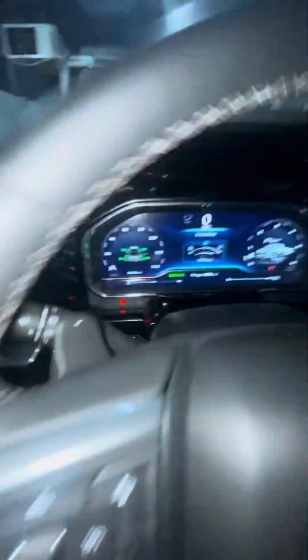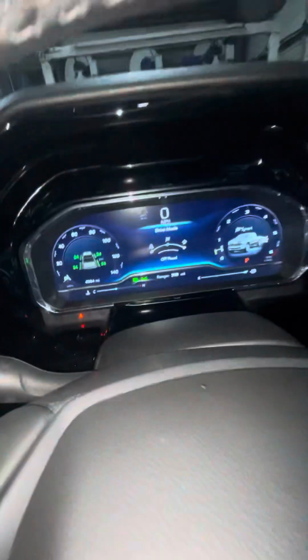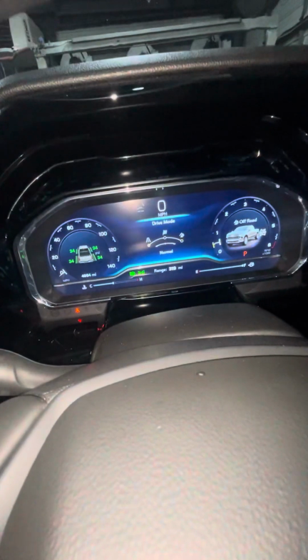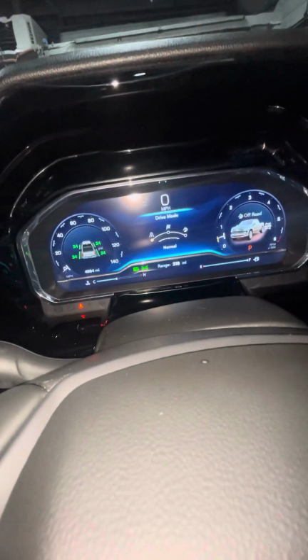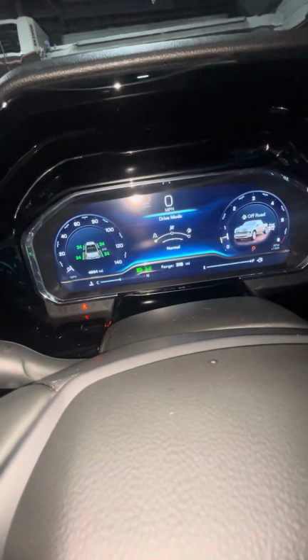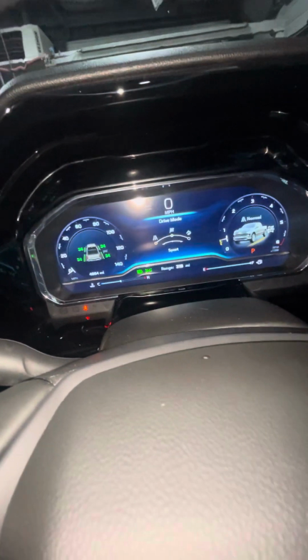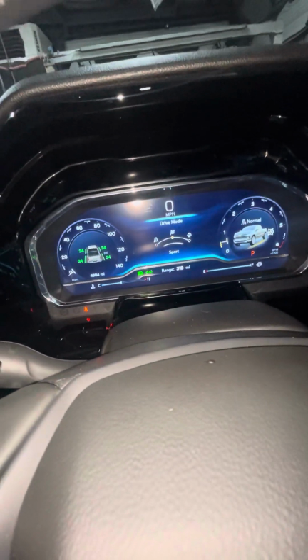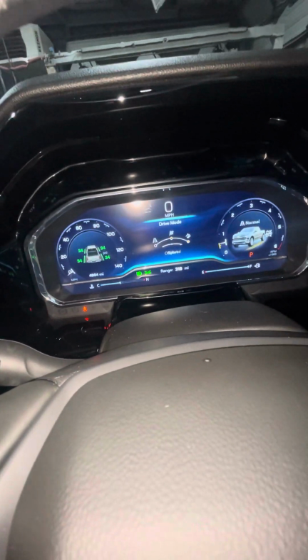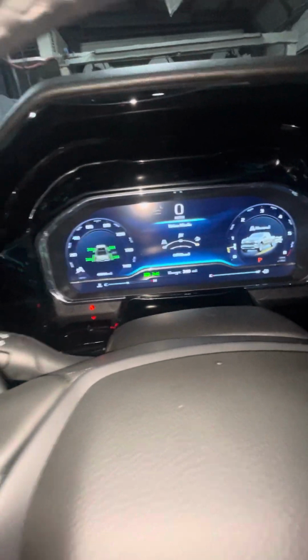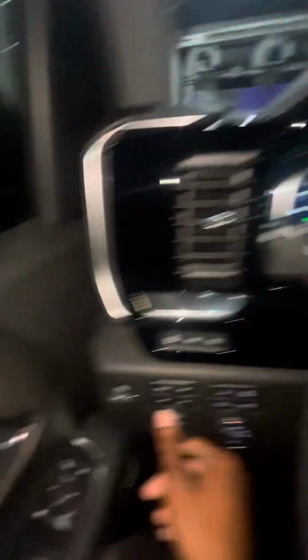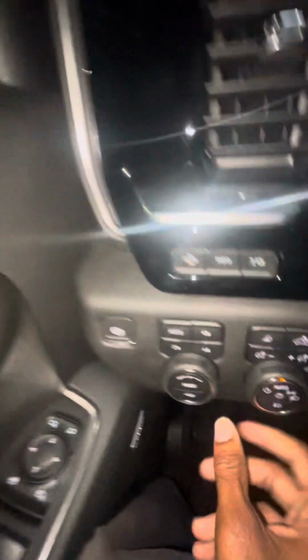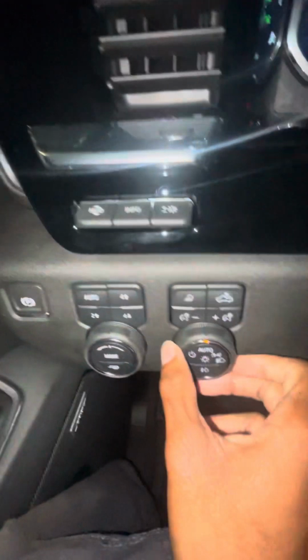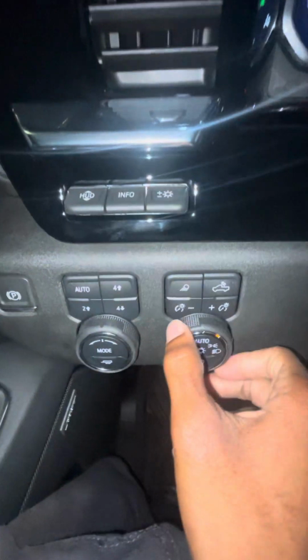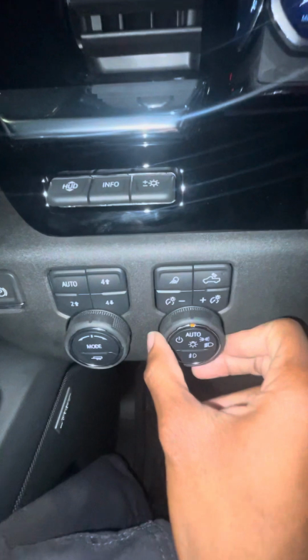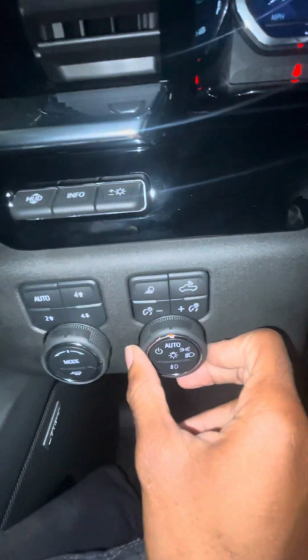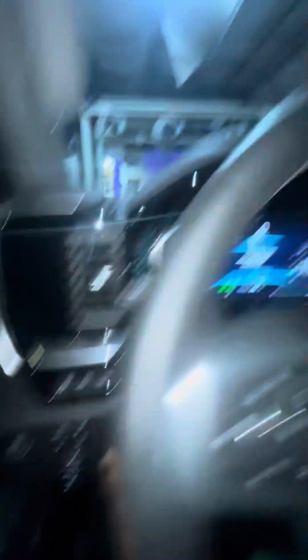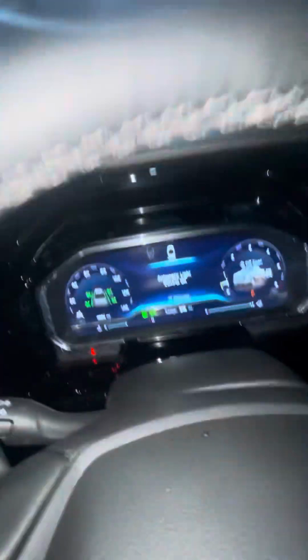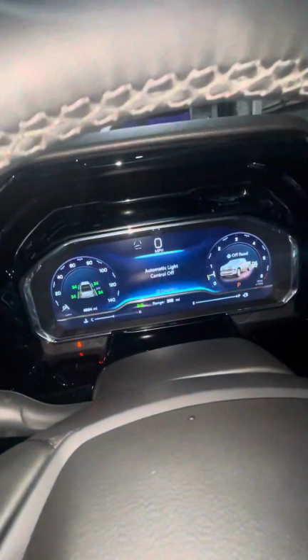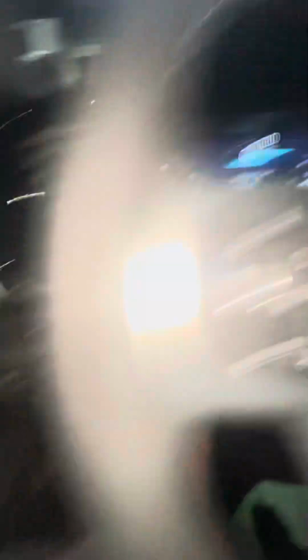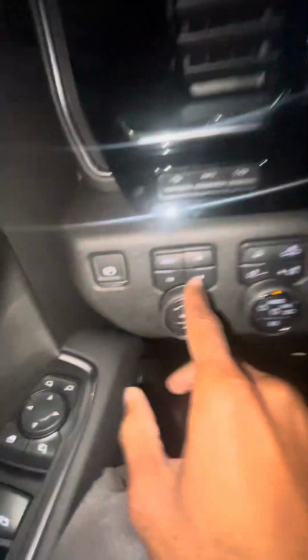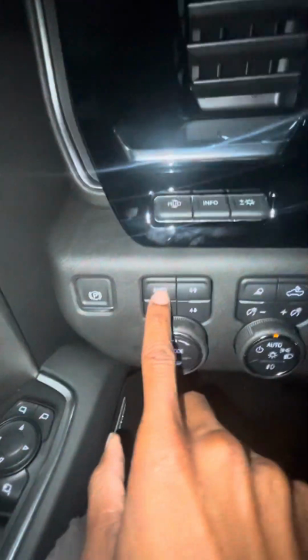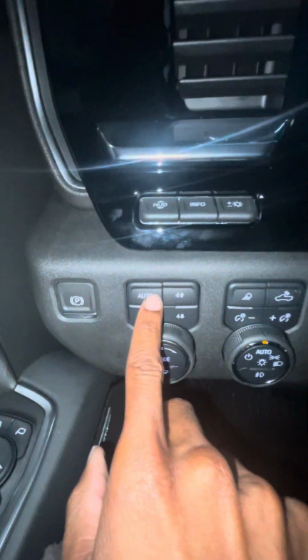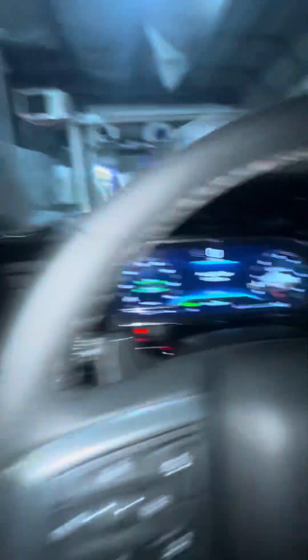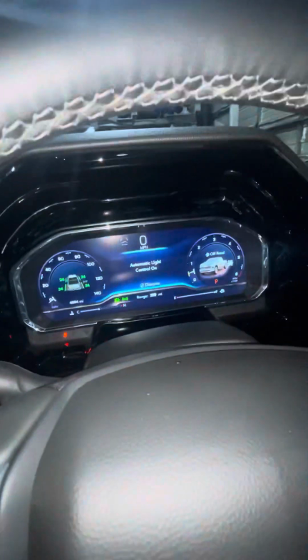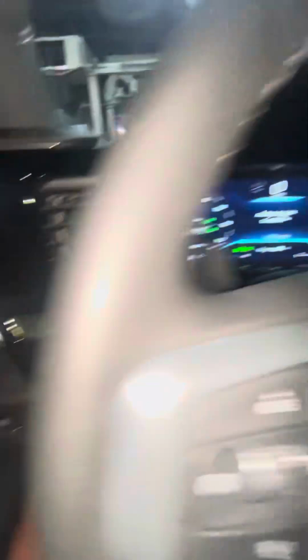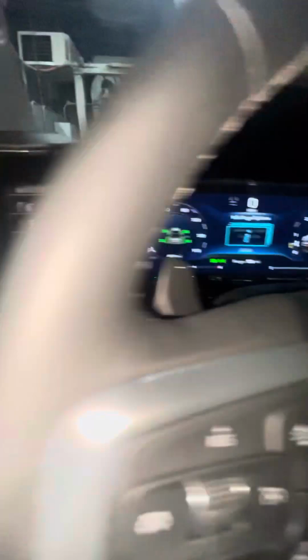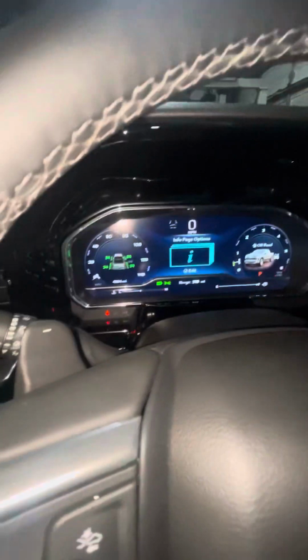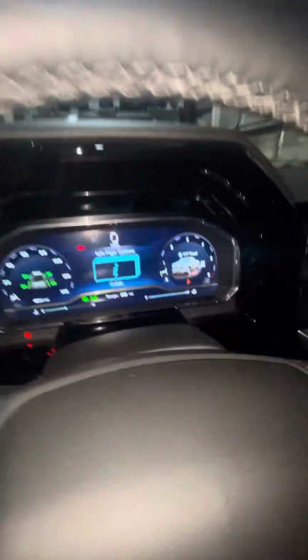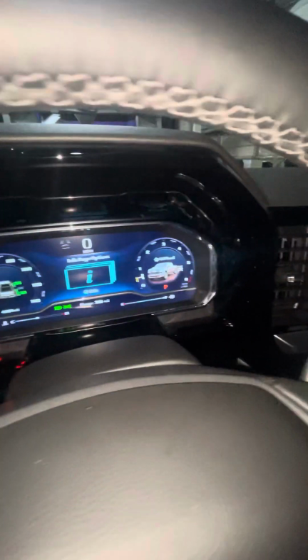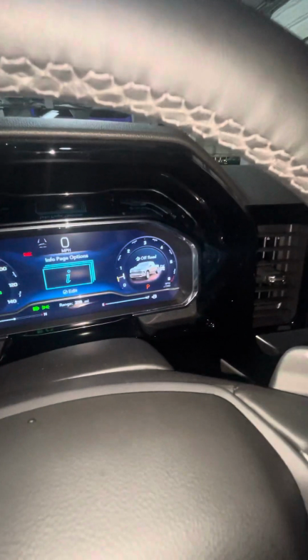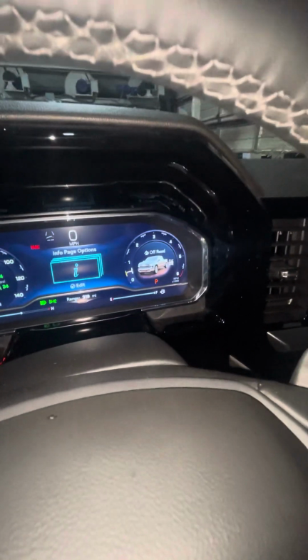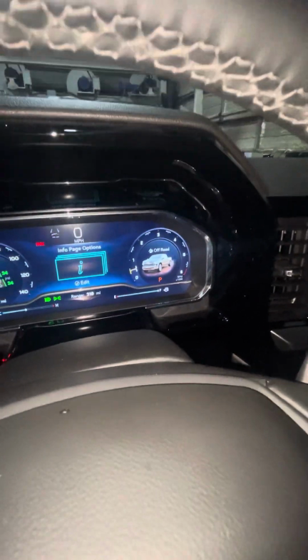Three drive modes — you got normal, sport, and off-road. You got your lights right here. Gotta do this kind of quick. You got two-wheel drive.